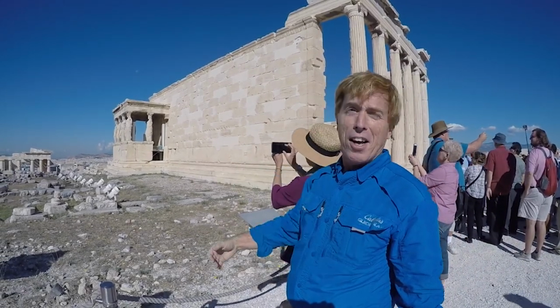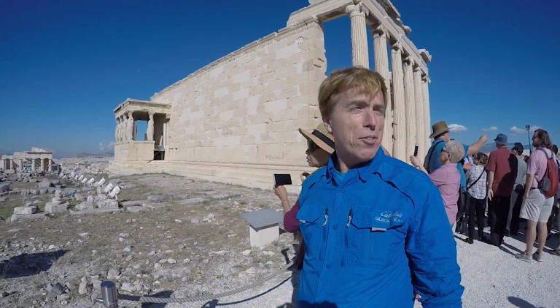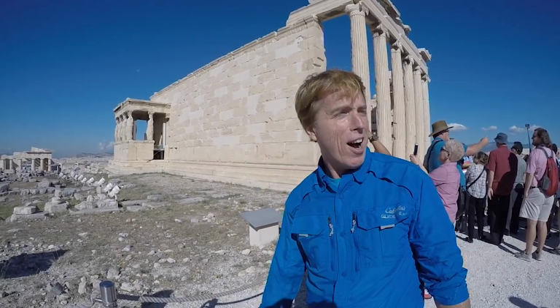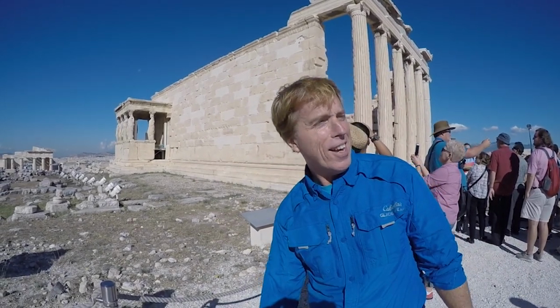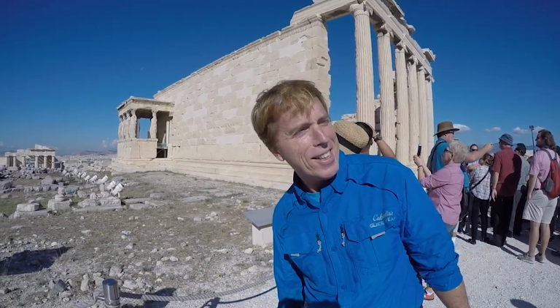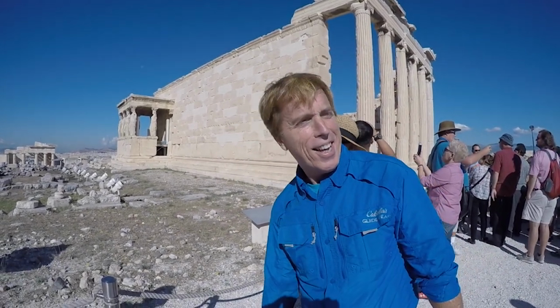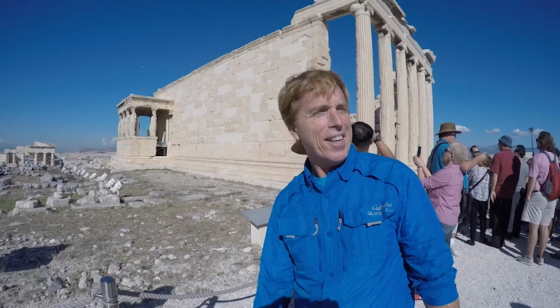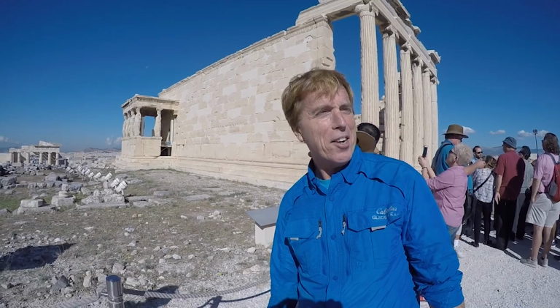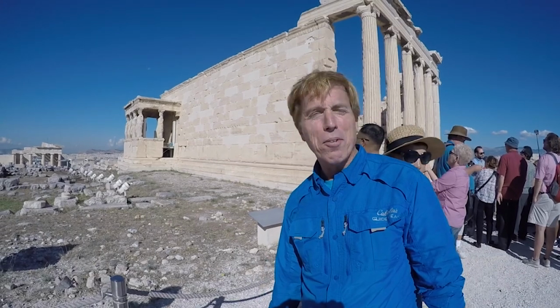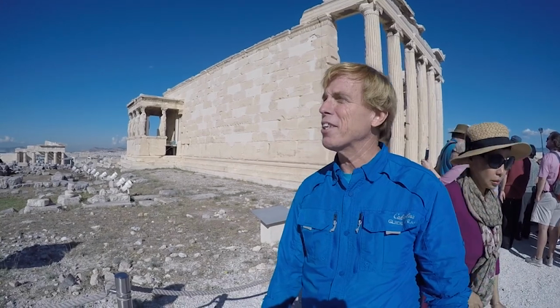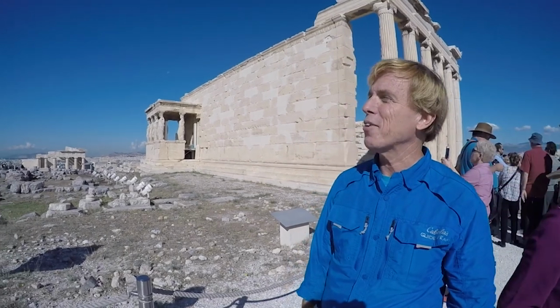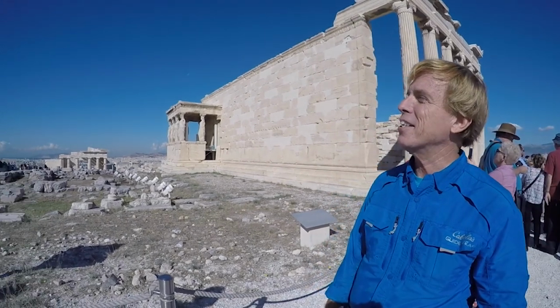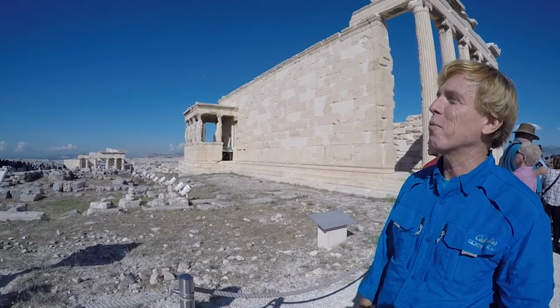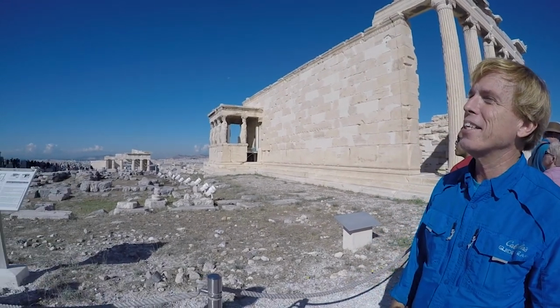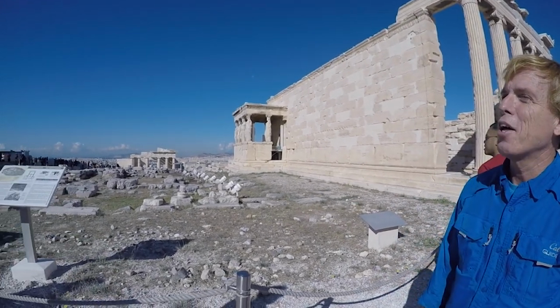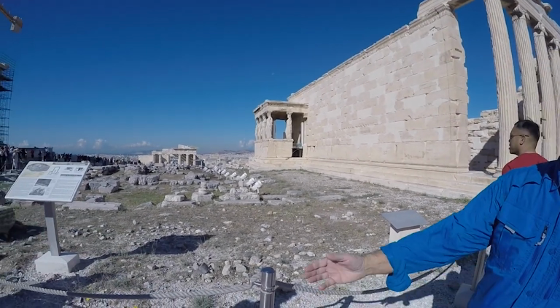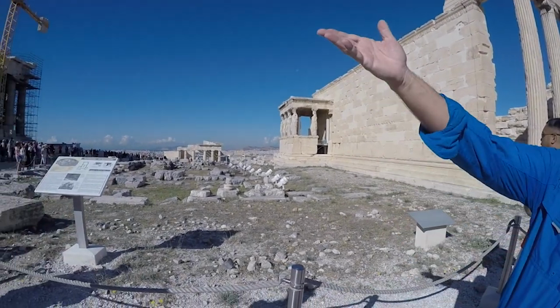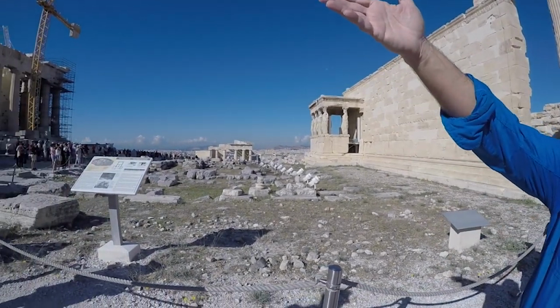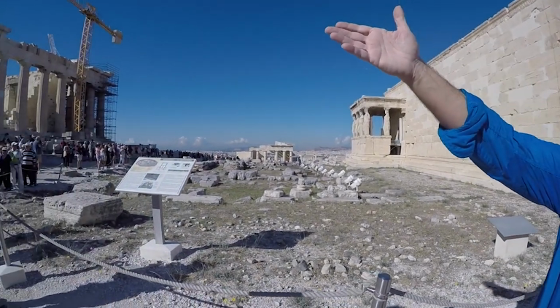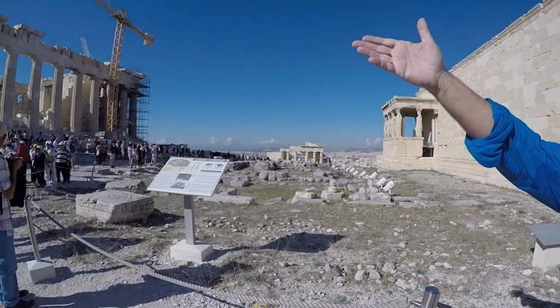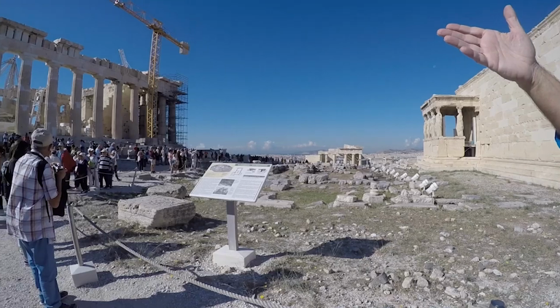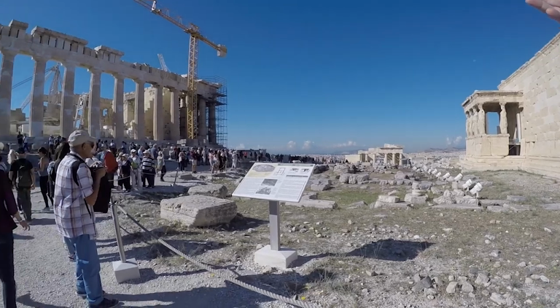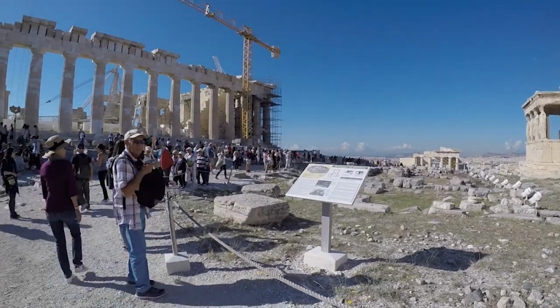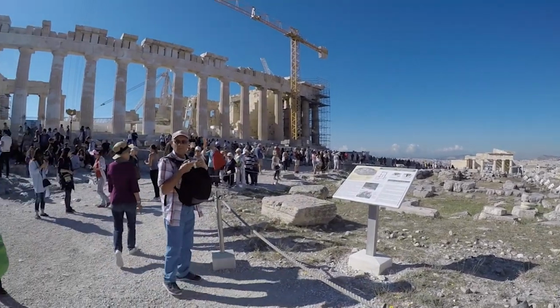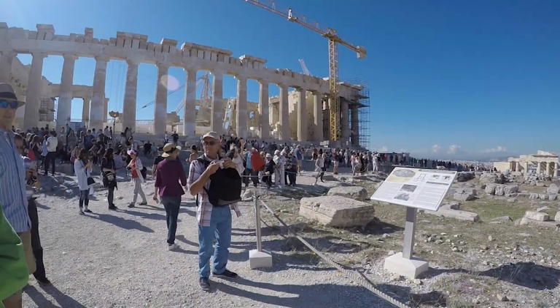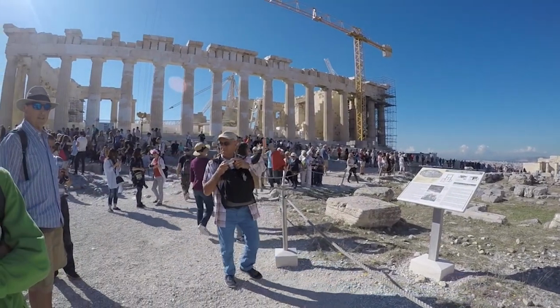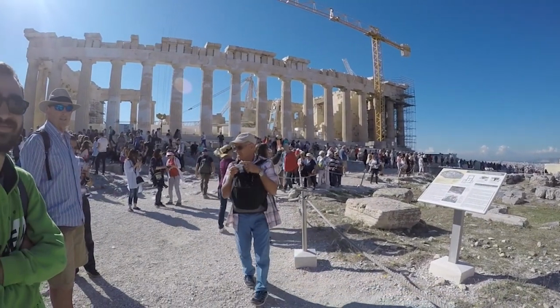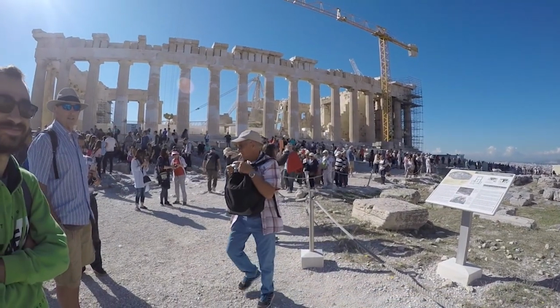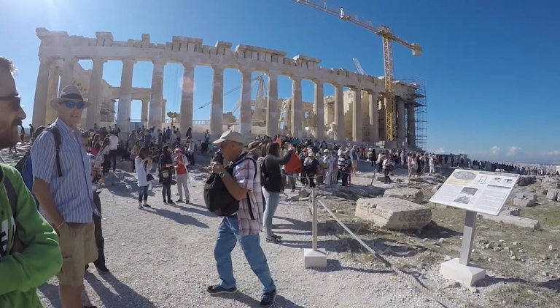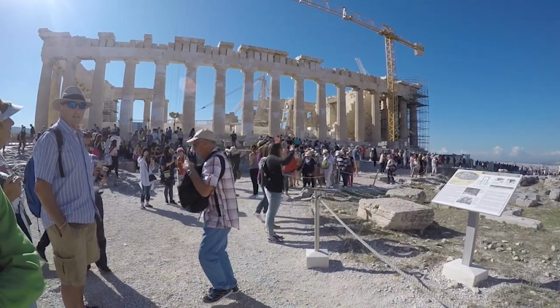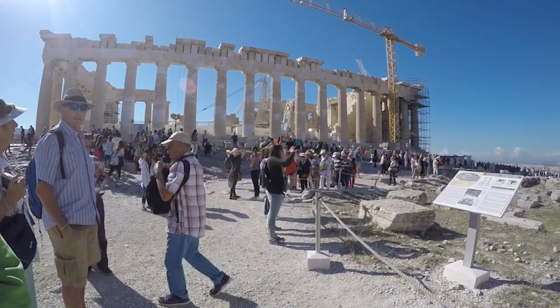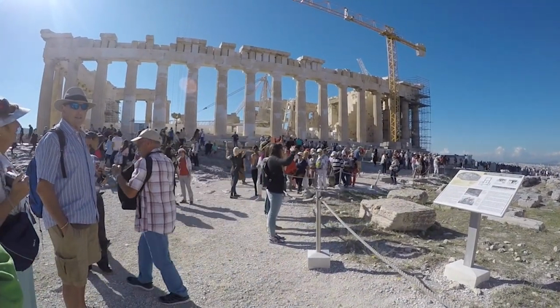It's a very hot day and we're feeling the Greek heat already. If you look over here to my left, you'll see the main temple to the goddess Athena.